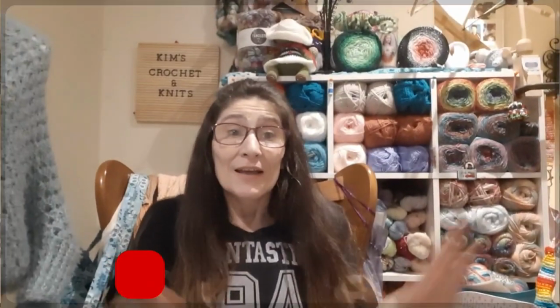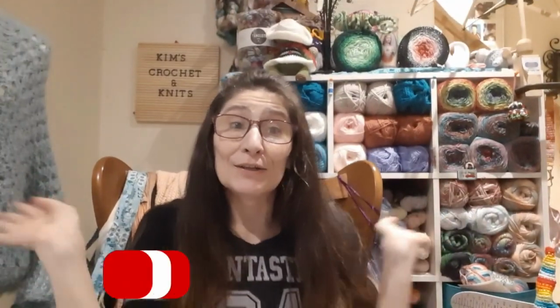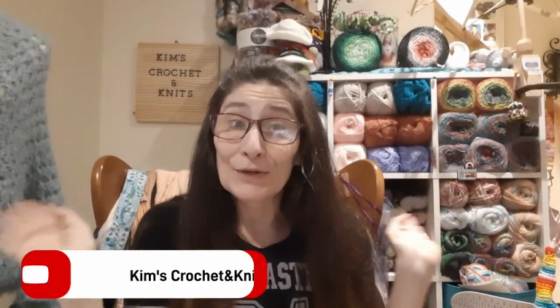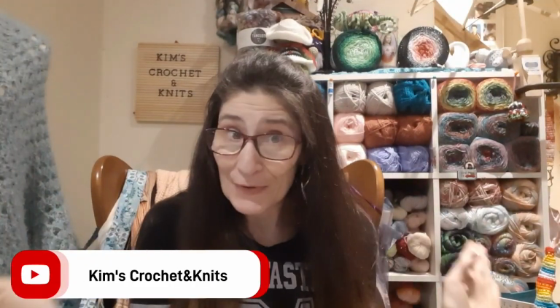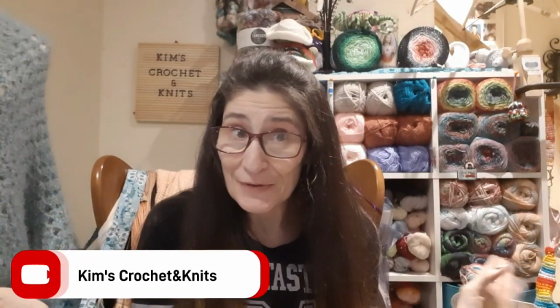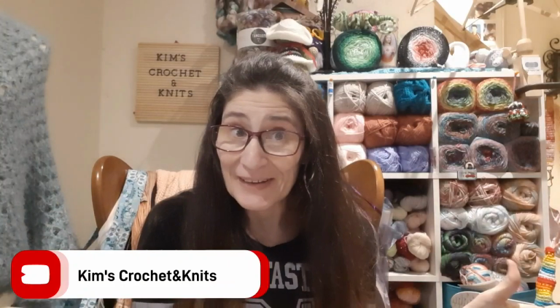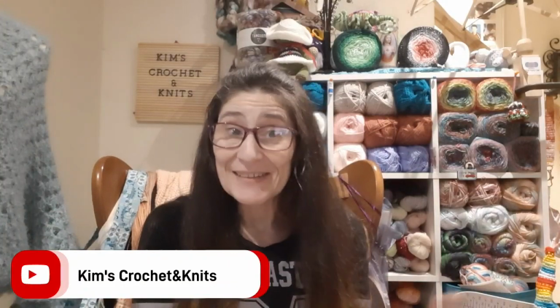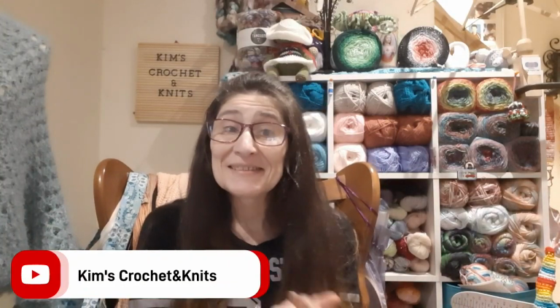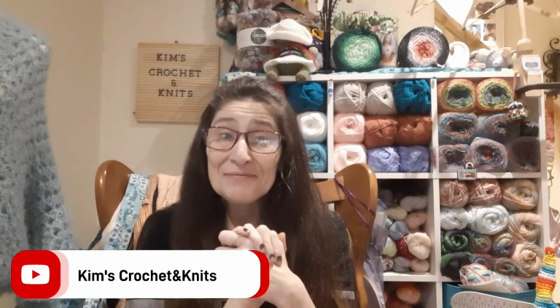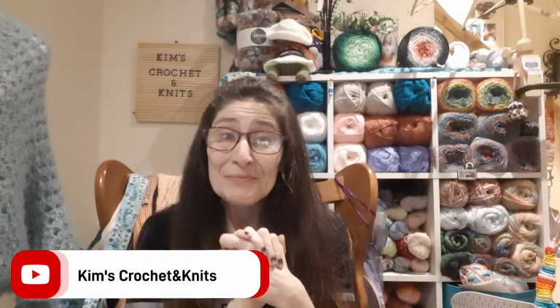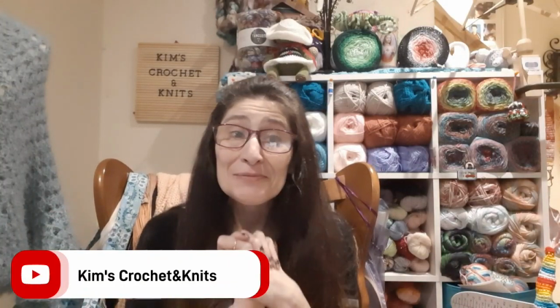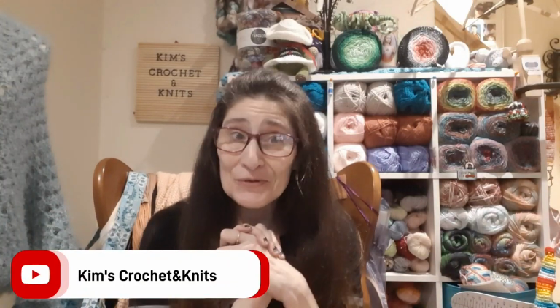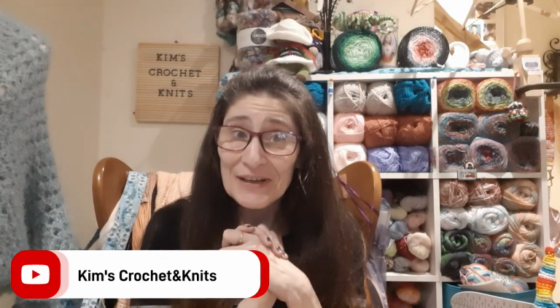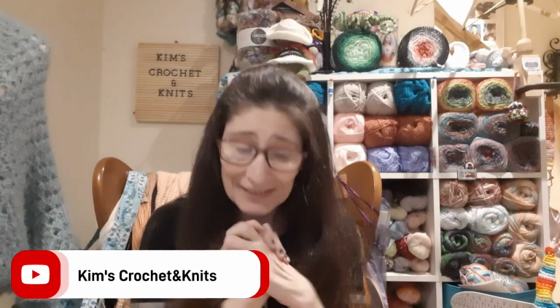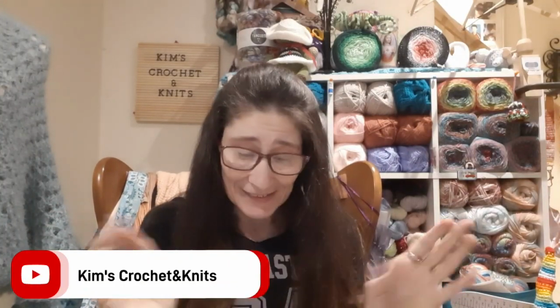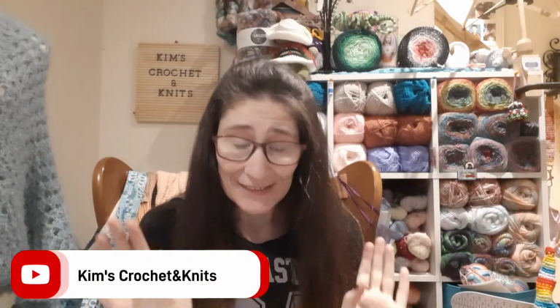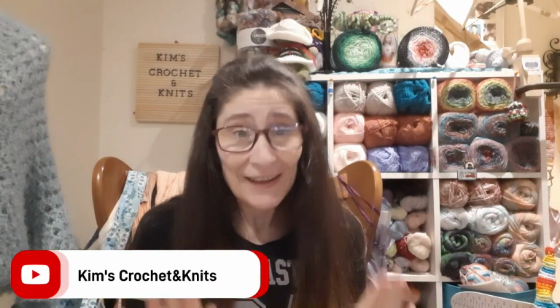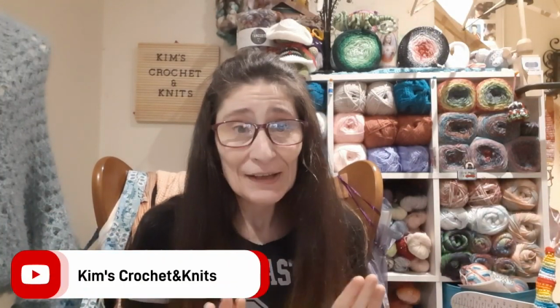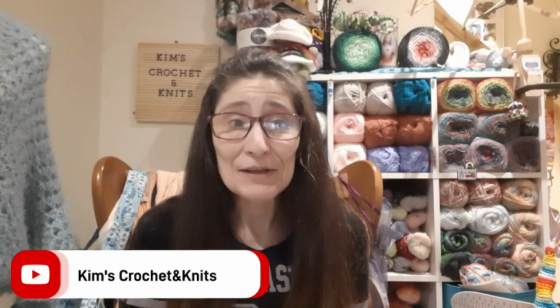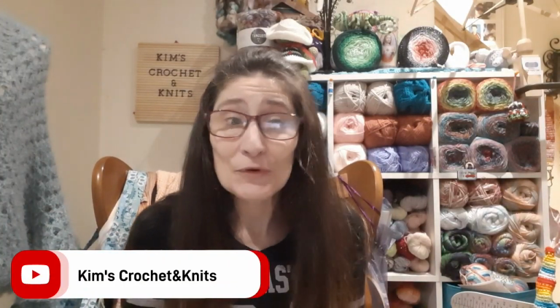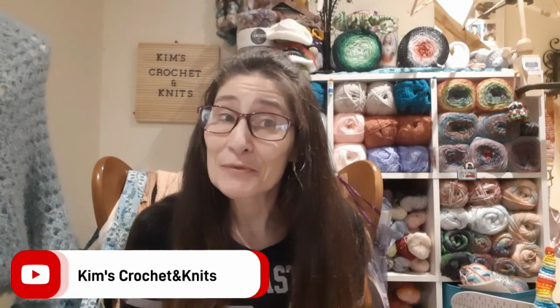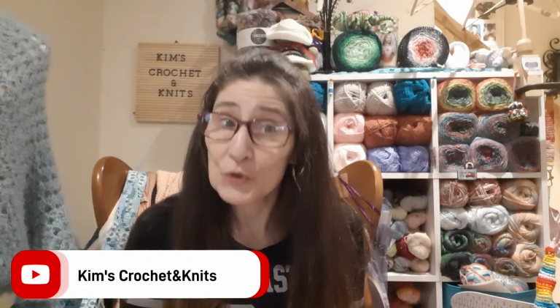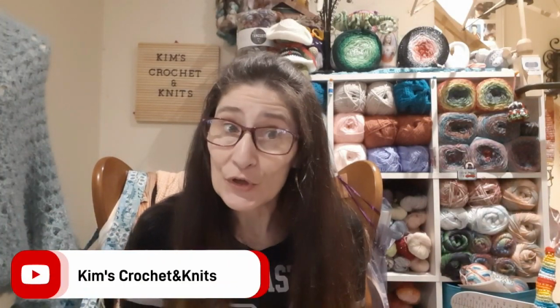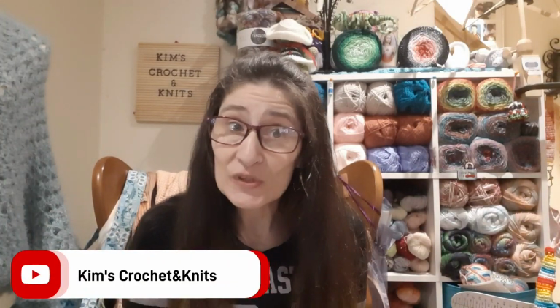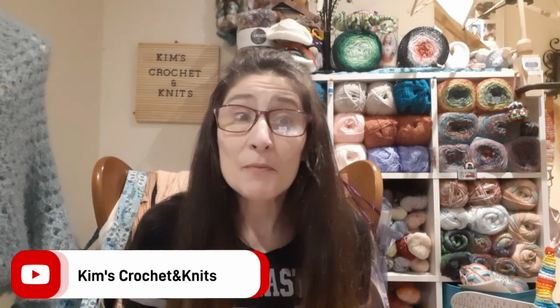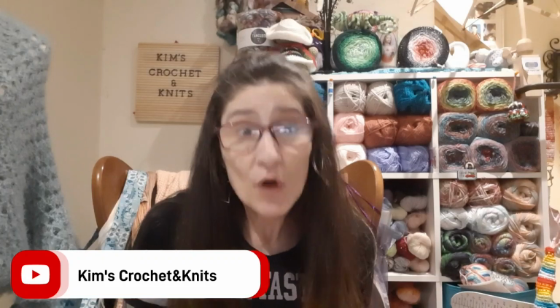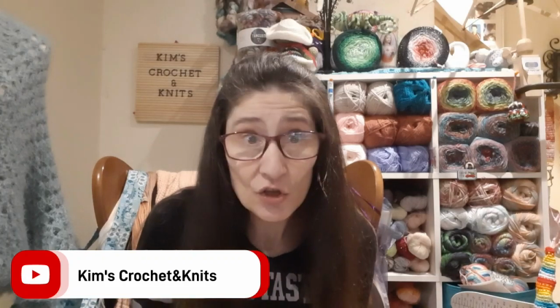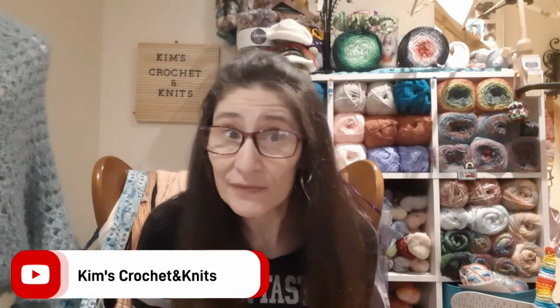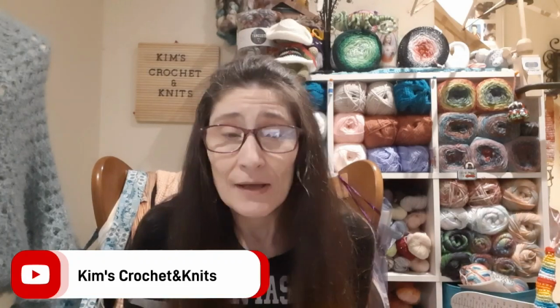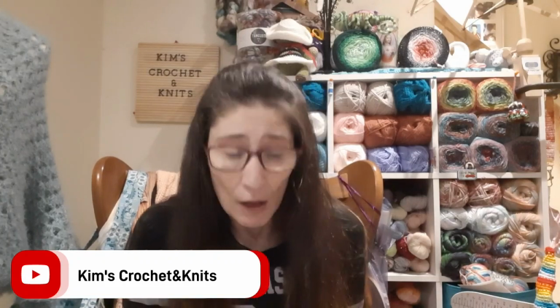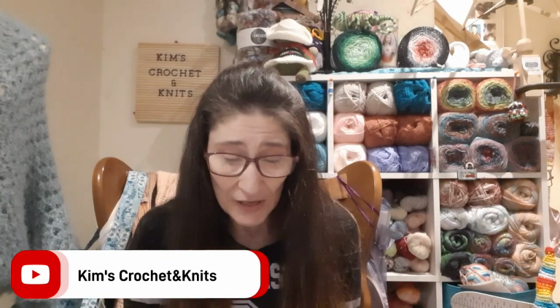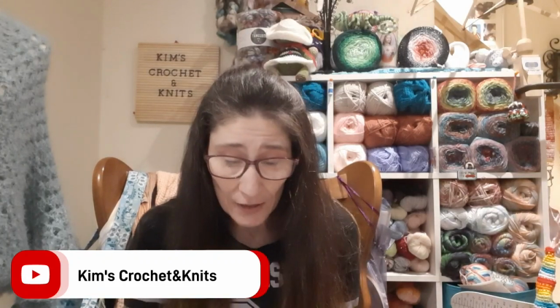Hello everybody, it's Kim from Kim's Crochet Knits and today I am going to be showing you some of my washcloths.